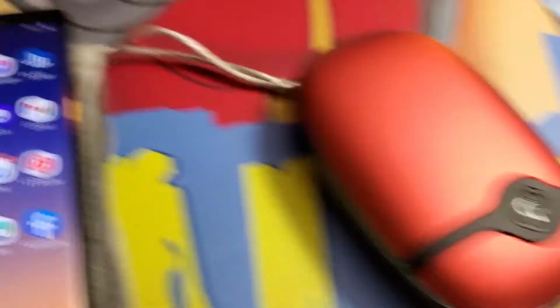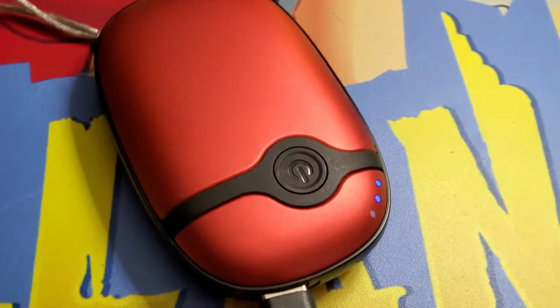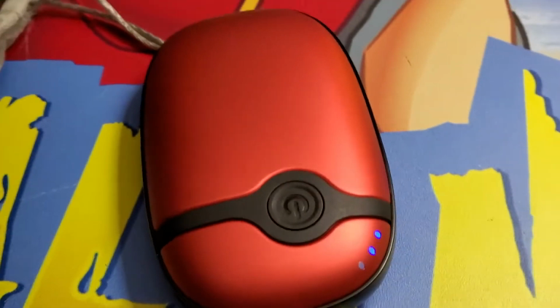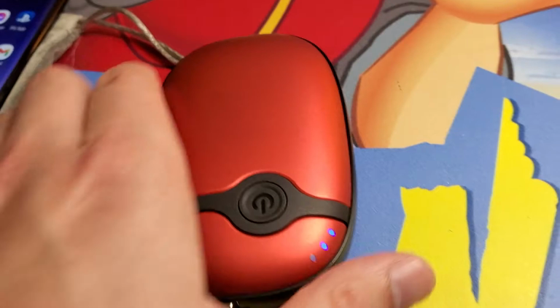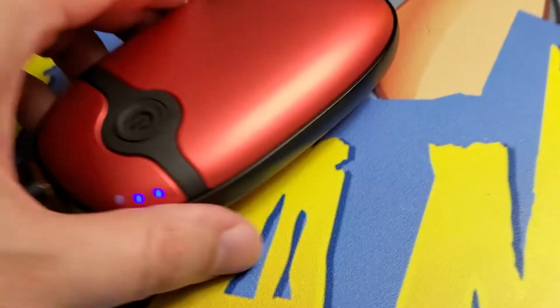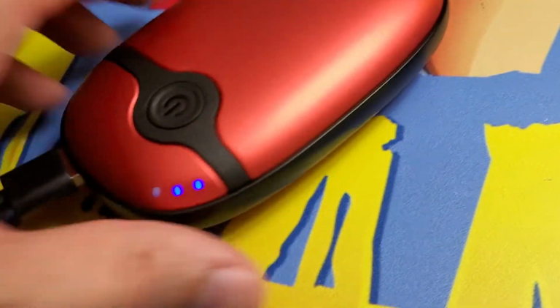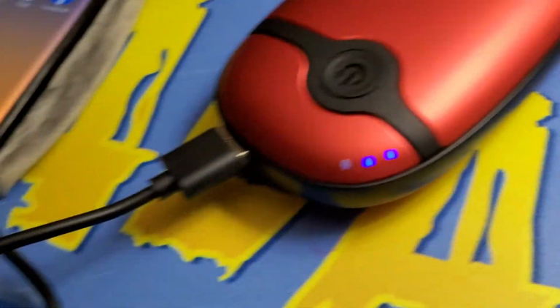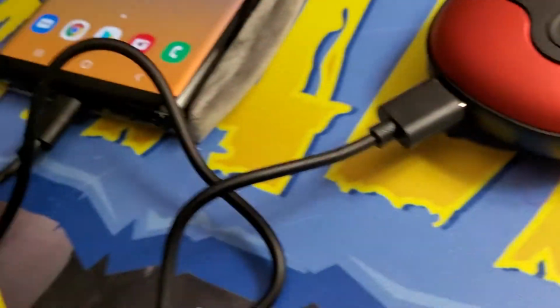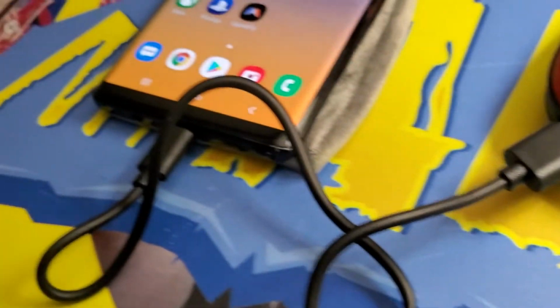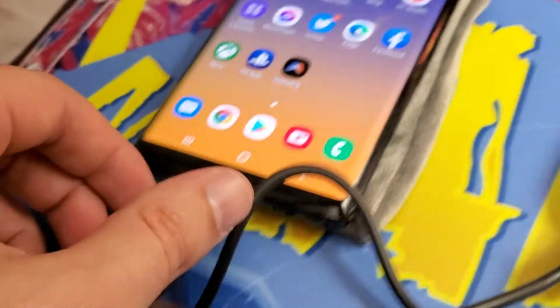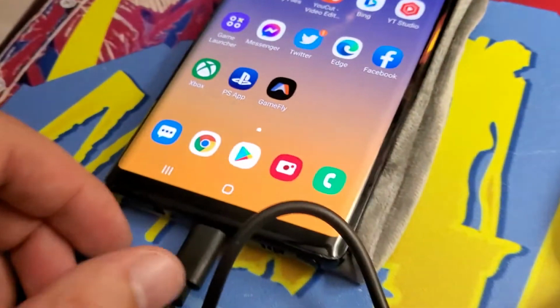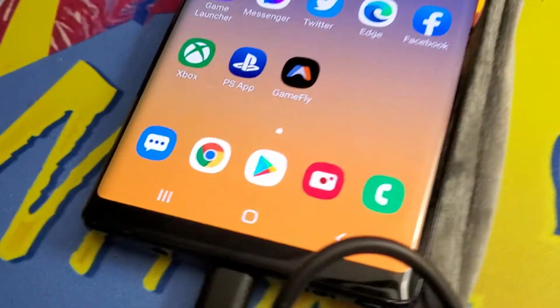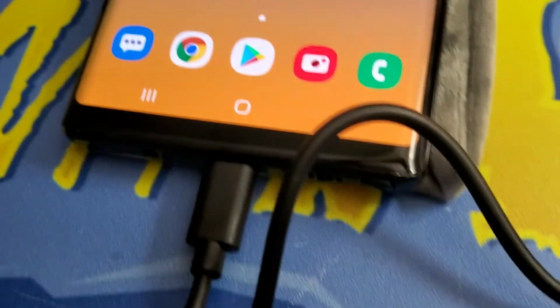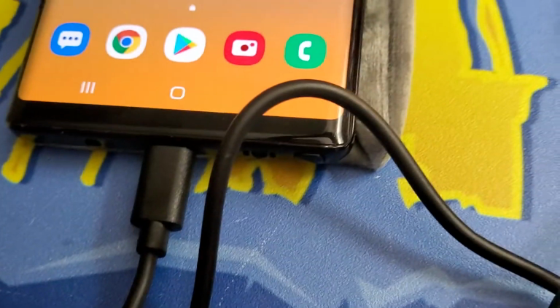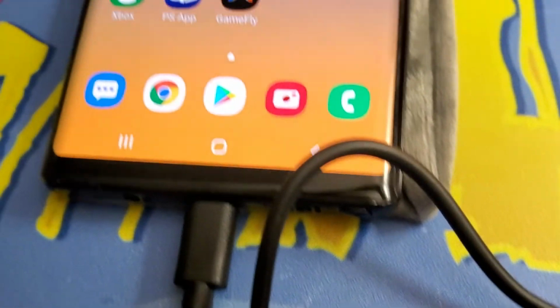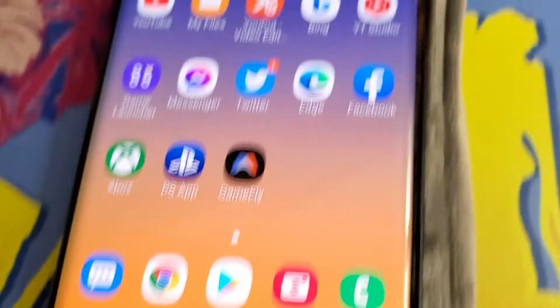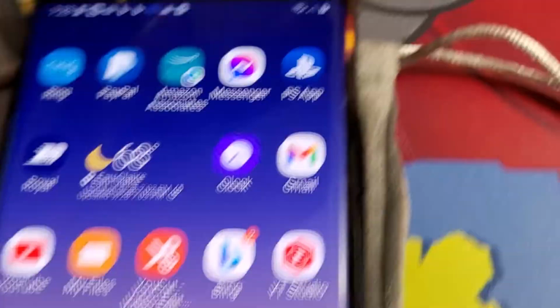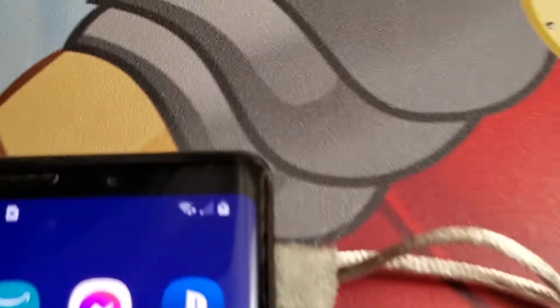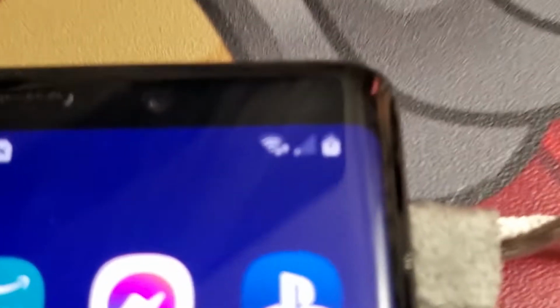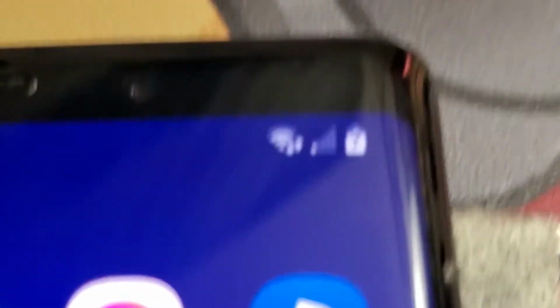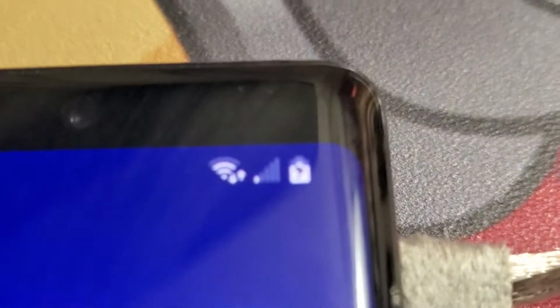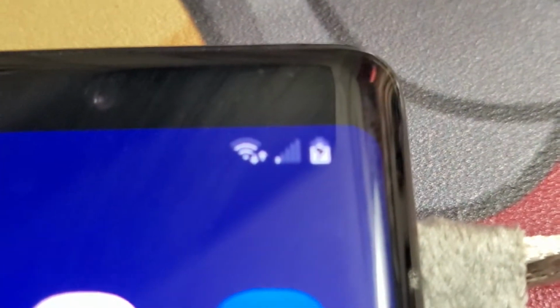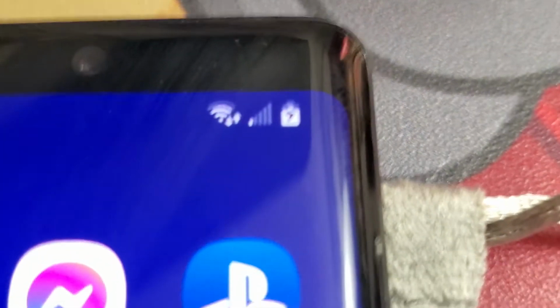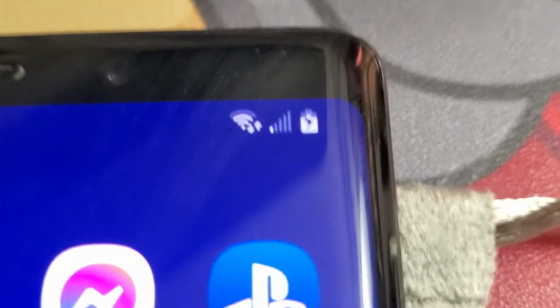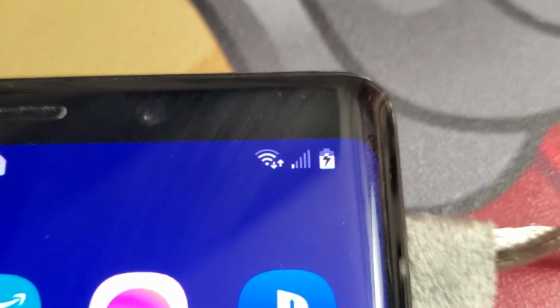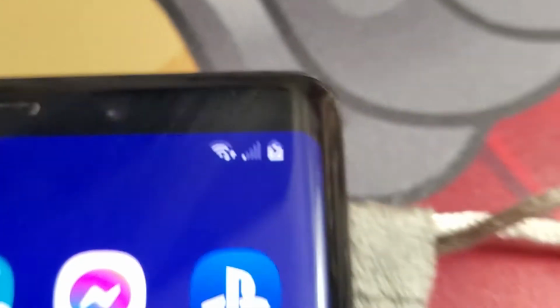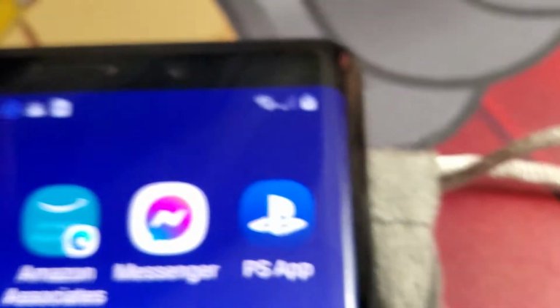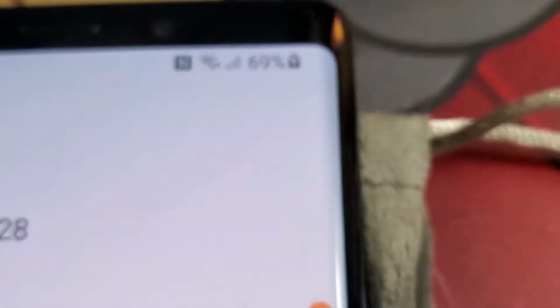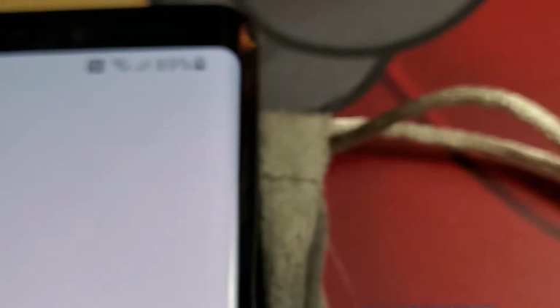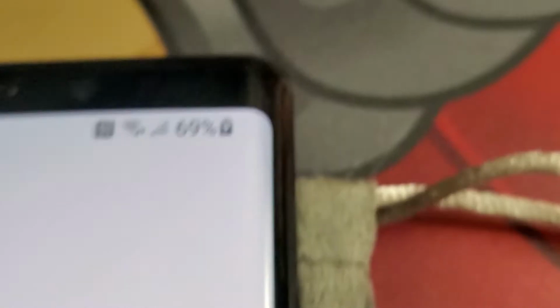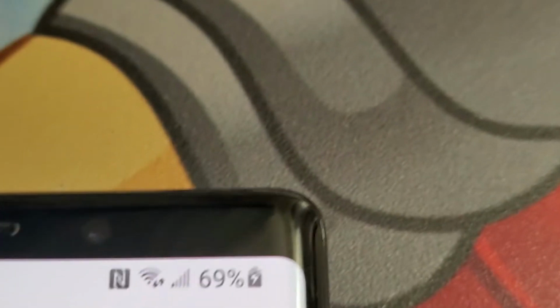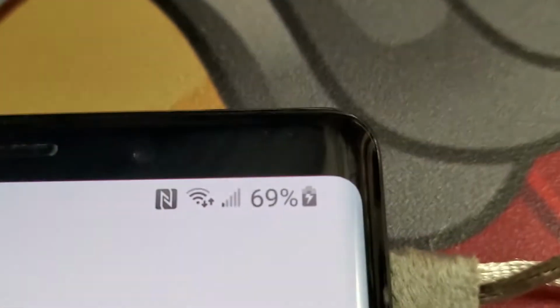First thing we want to do is test this thing's charging capabilities. So we've used the included cord, connected it to my phone and you can see it is charging and it appears to be doing quite well, gaining a battery.